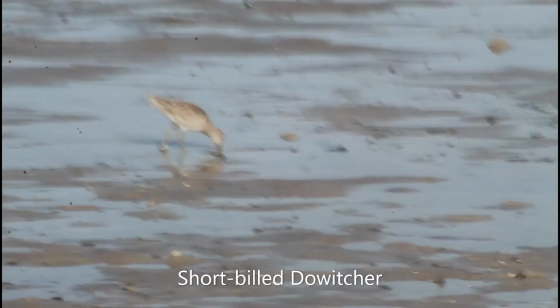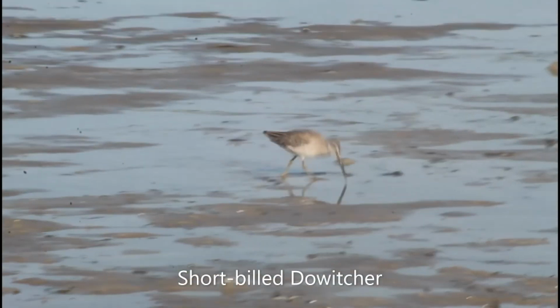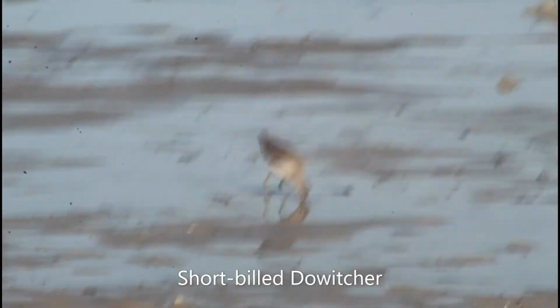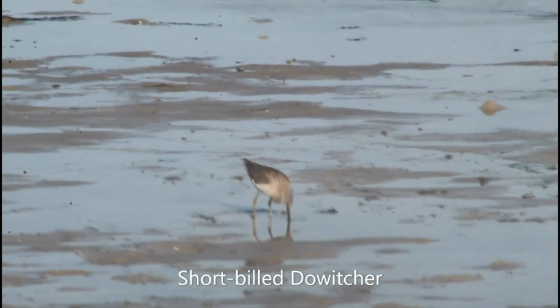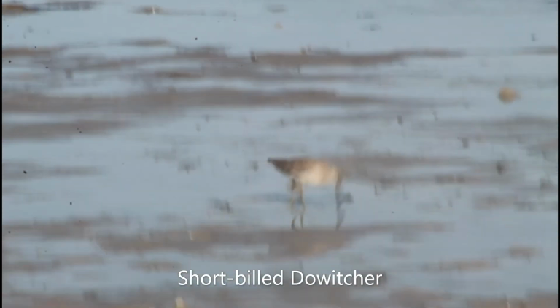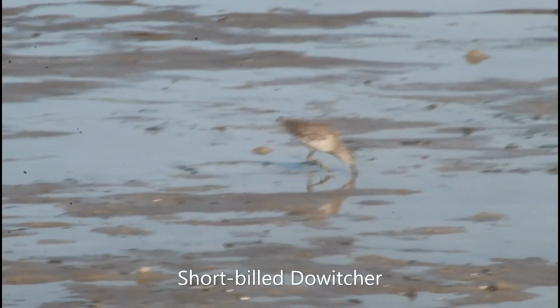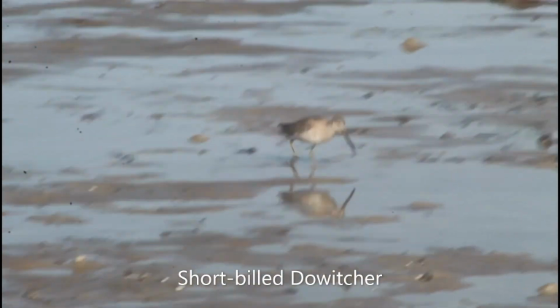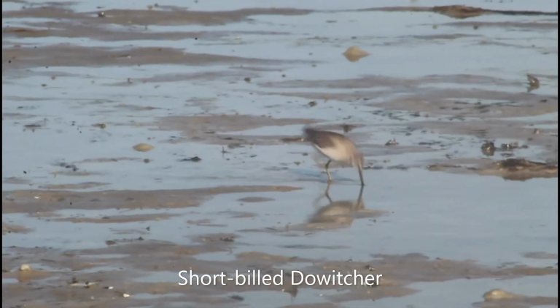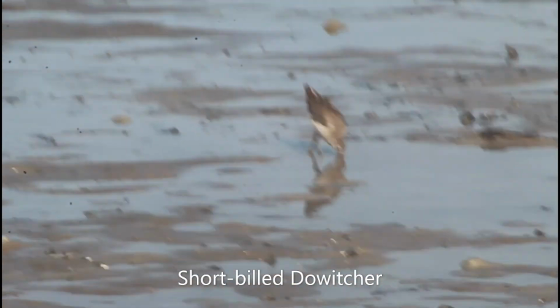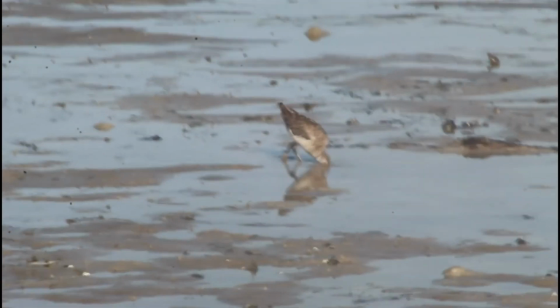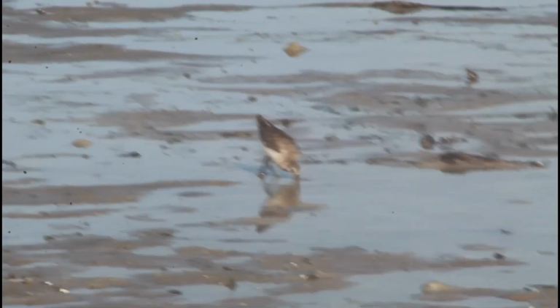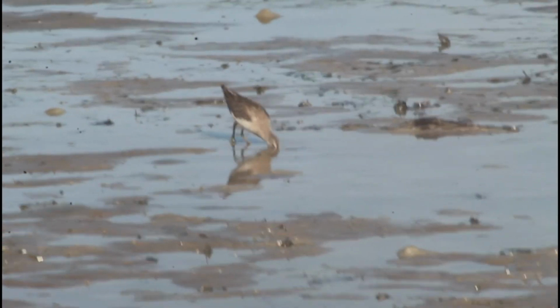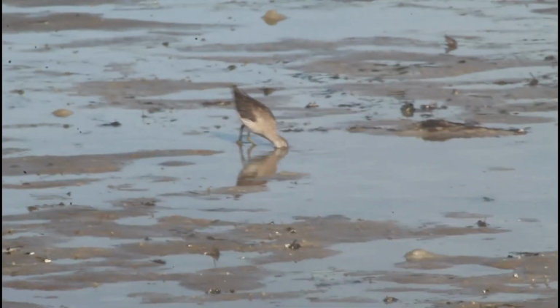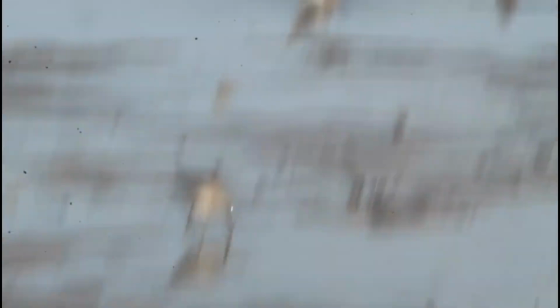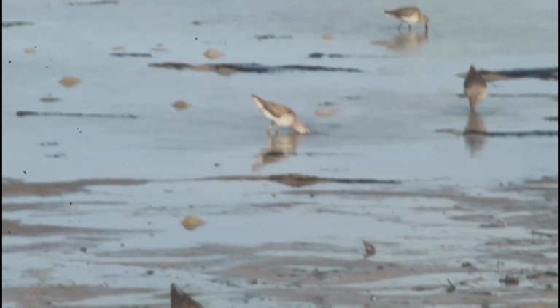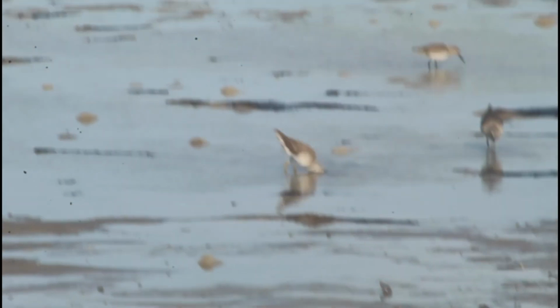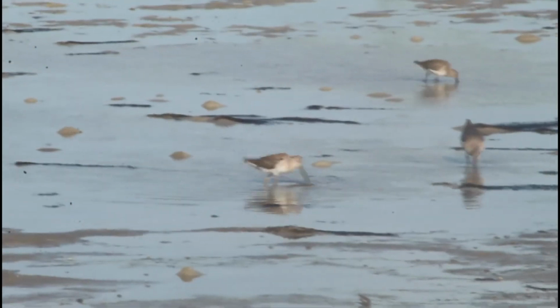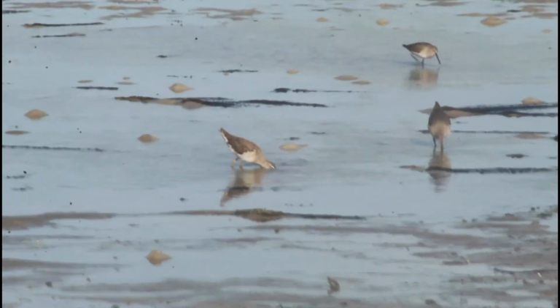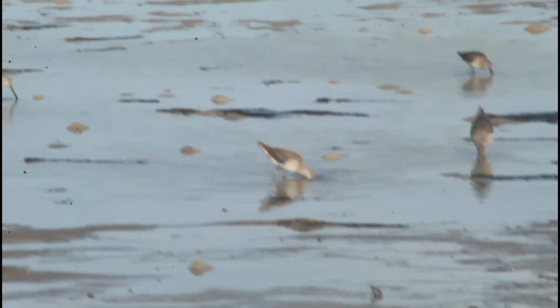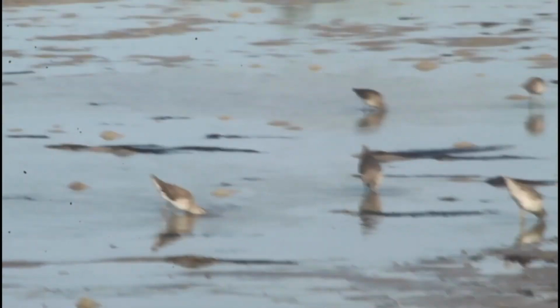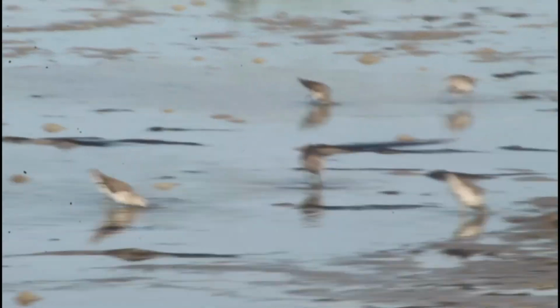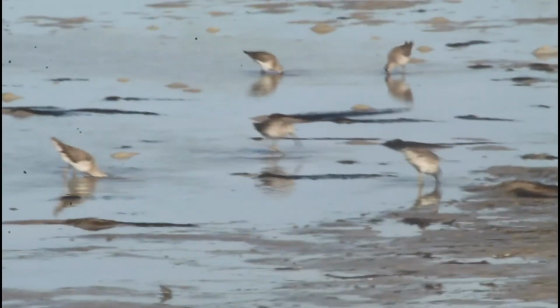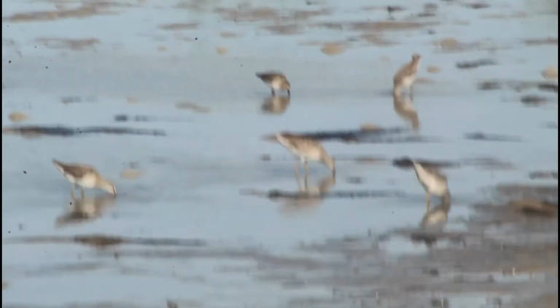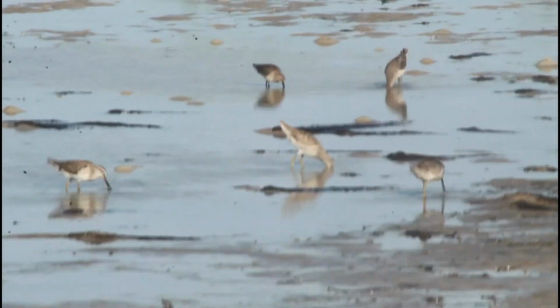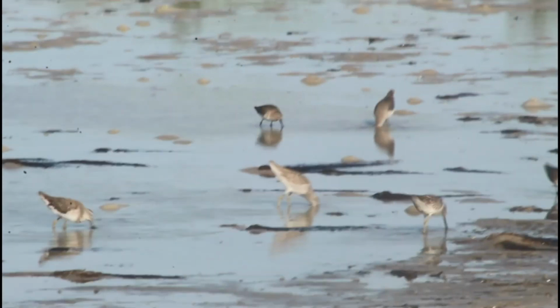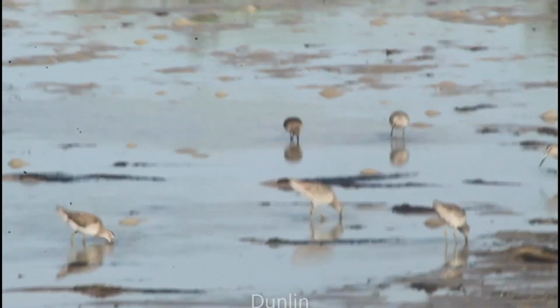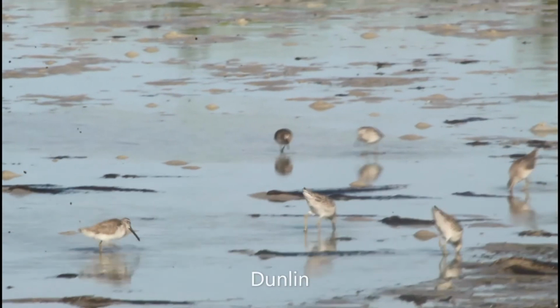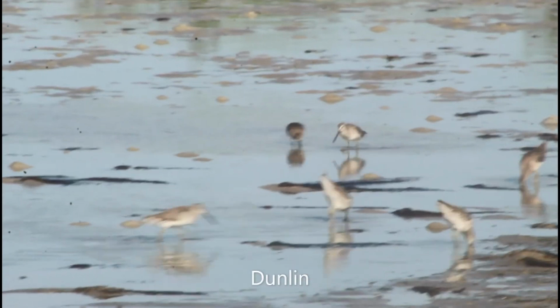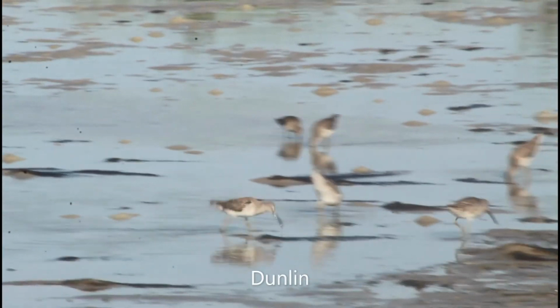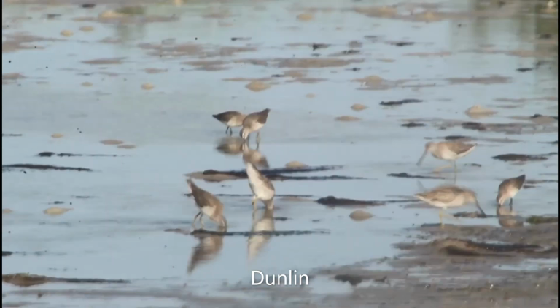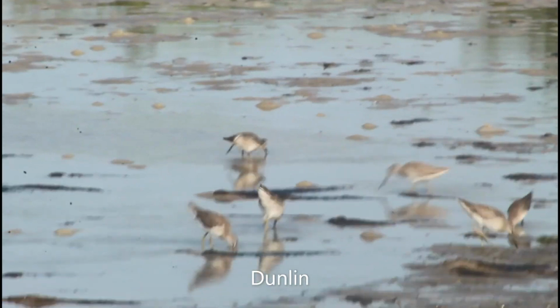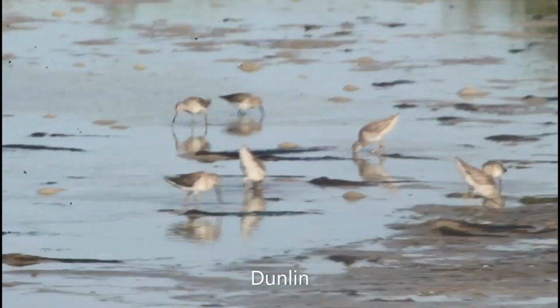There's a dowitcher right here — a short-billed dowitcher, right back there. There's some more dowitchers. And then the two all the way in the back are dunlins.